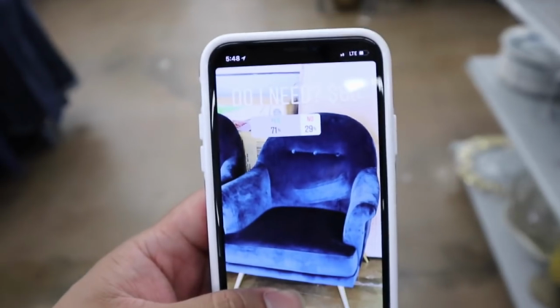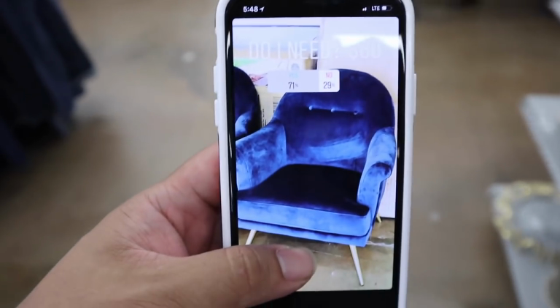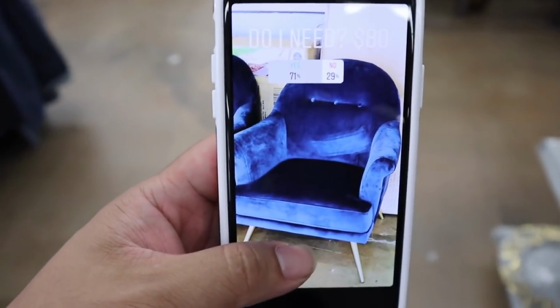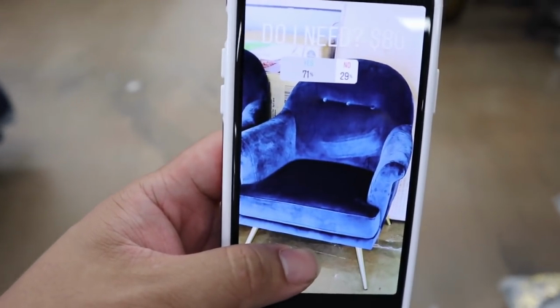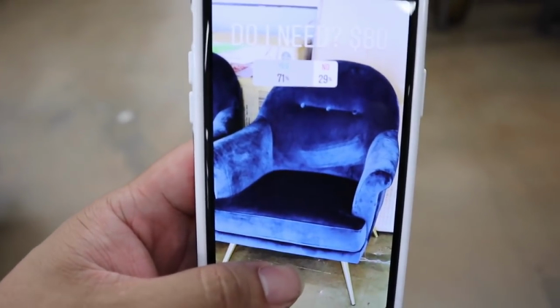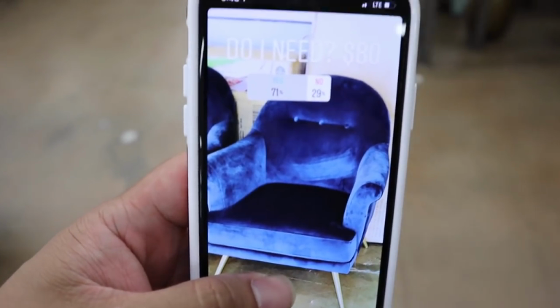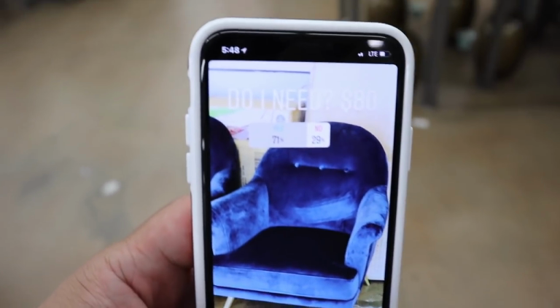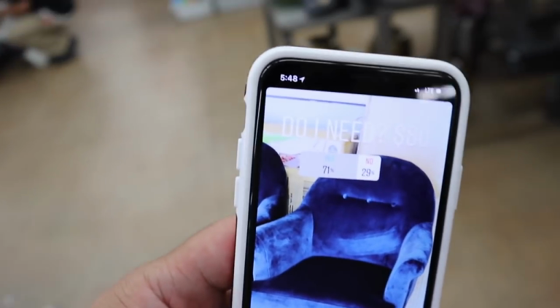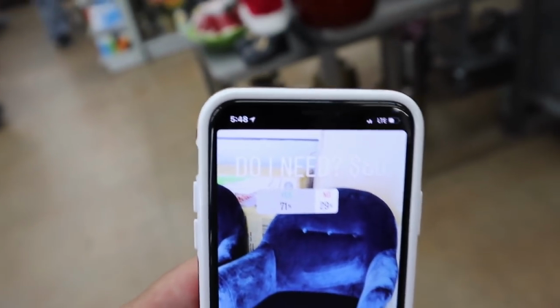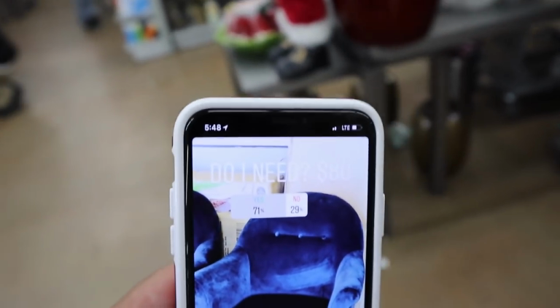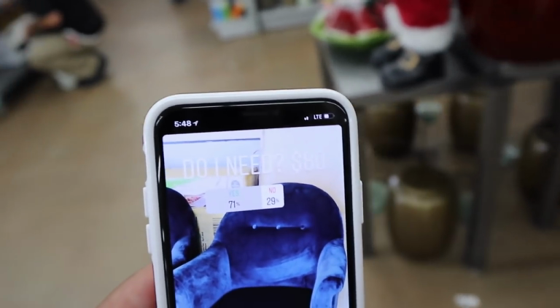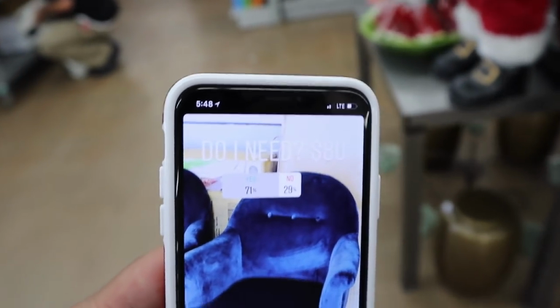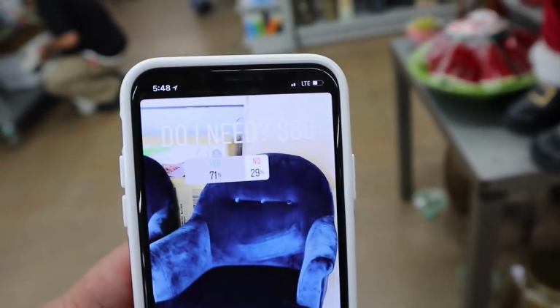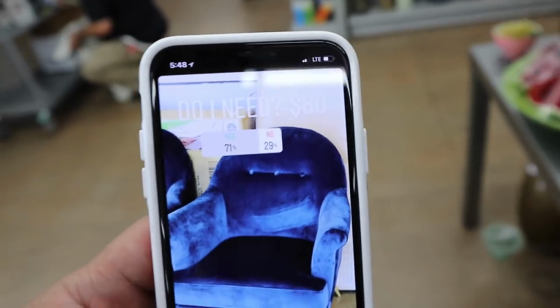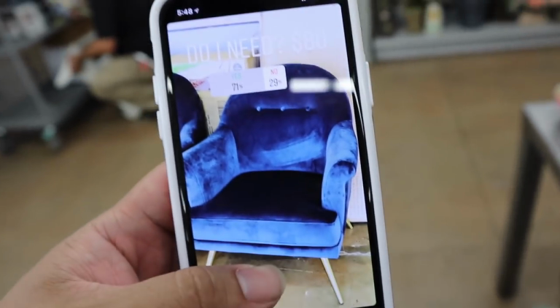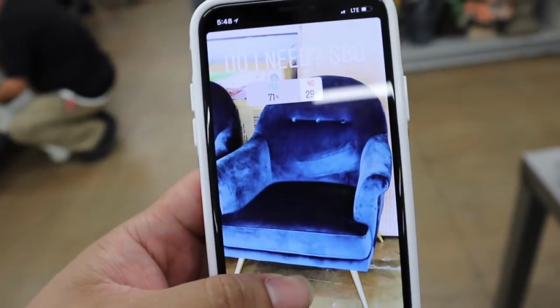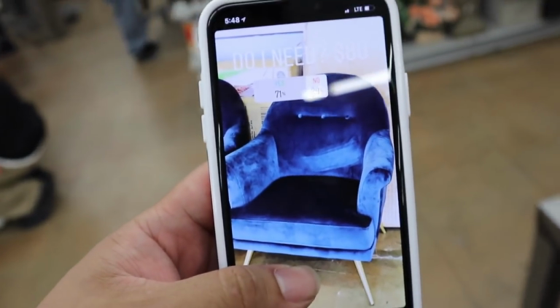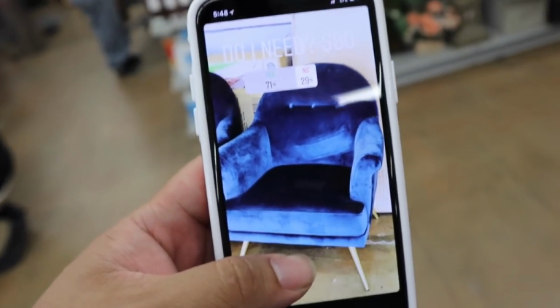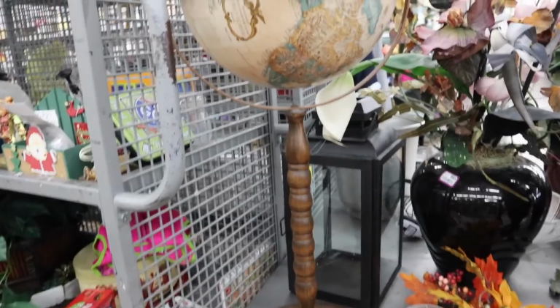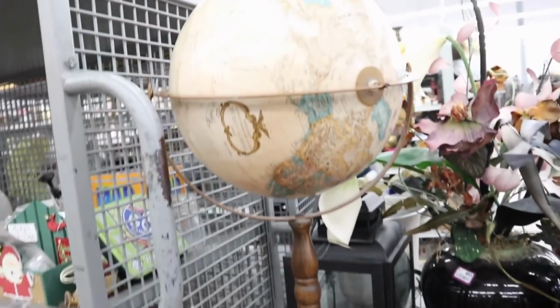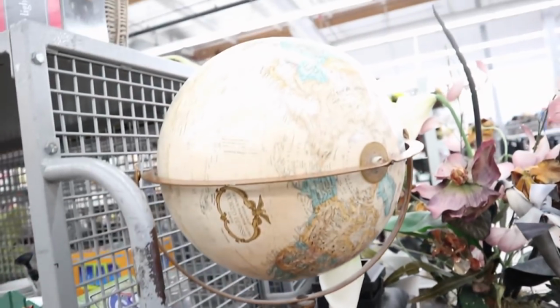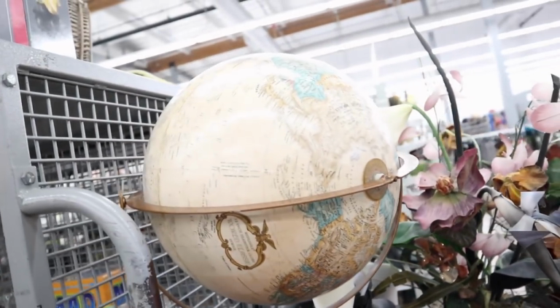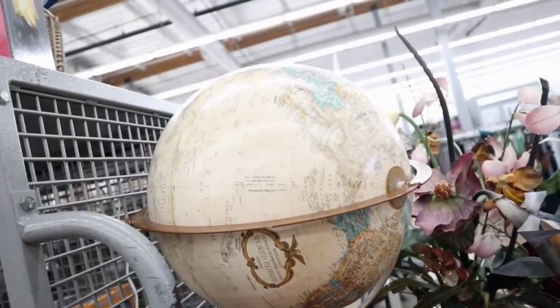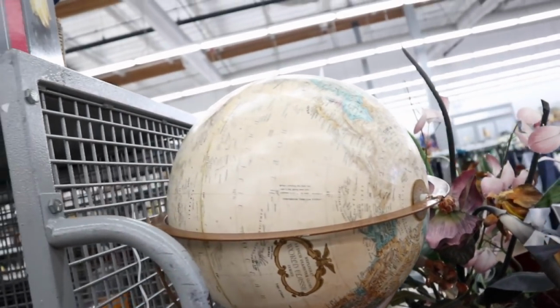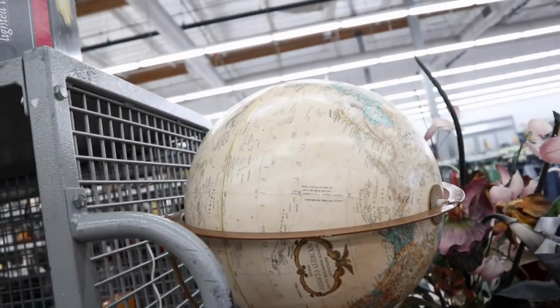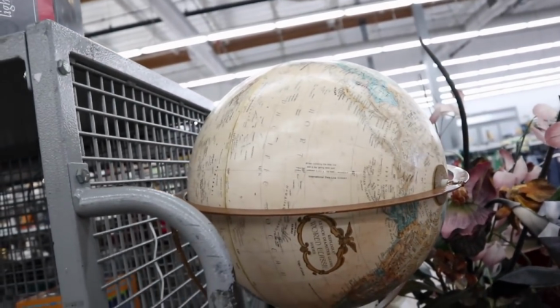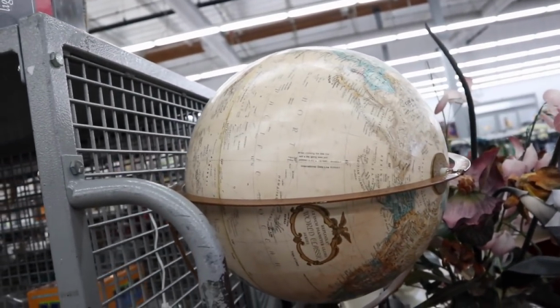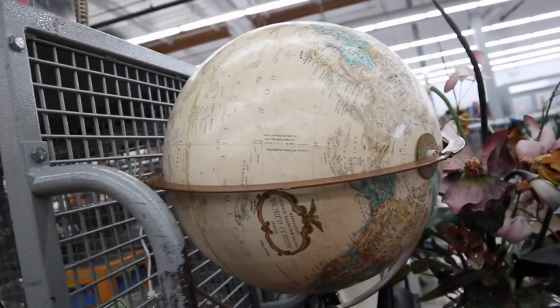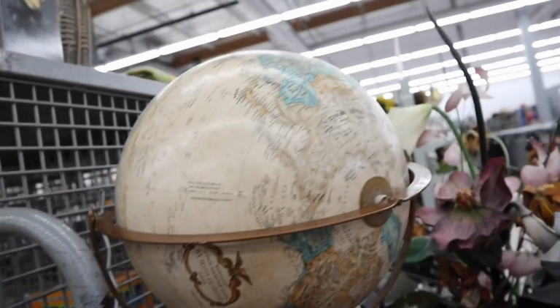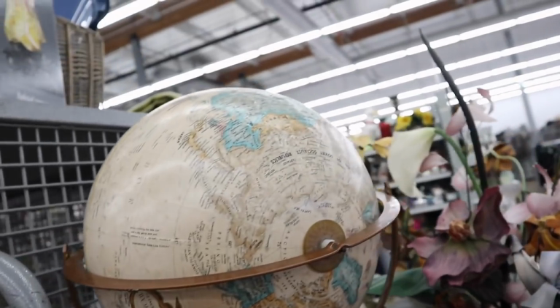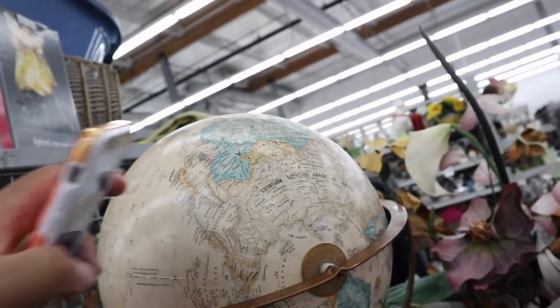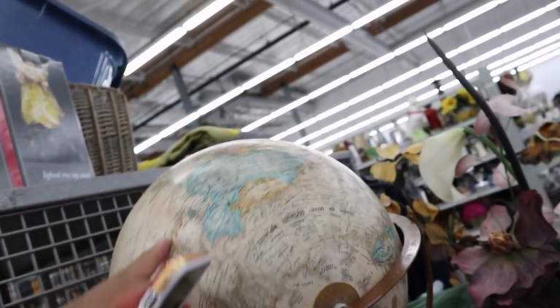I posted about it on Instagram — 71% yes so far, 29% no. Look at this super cool globe thing — that's kind of cool.